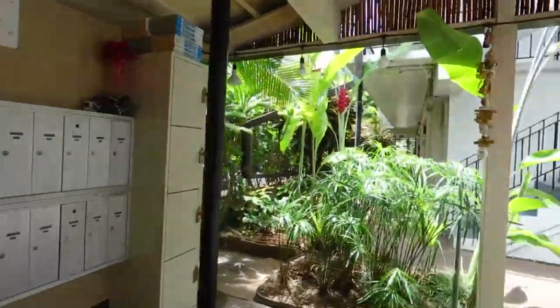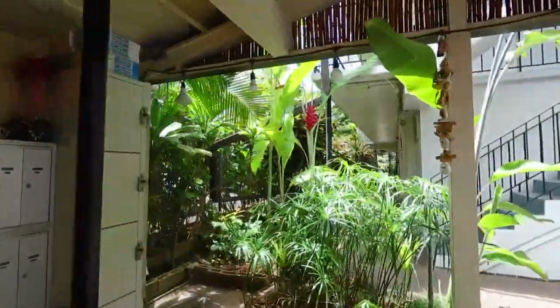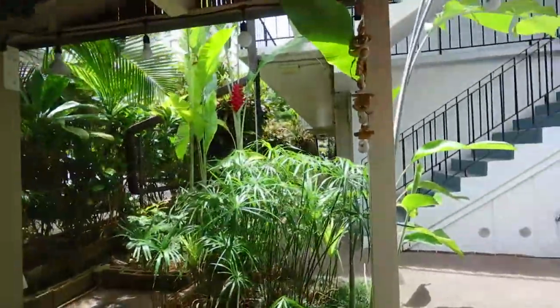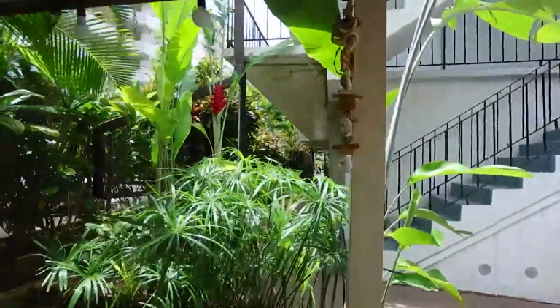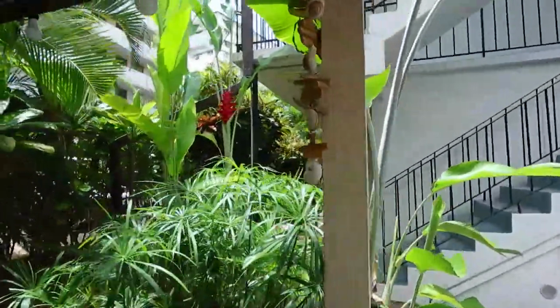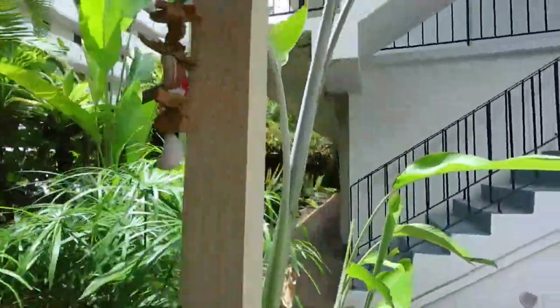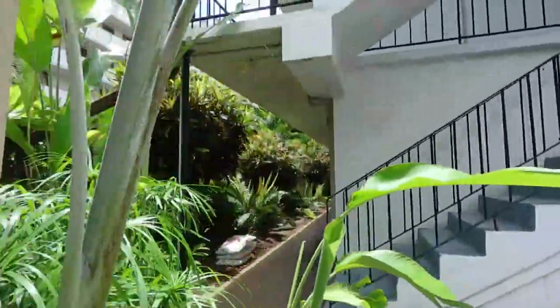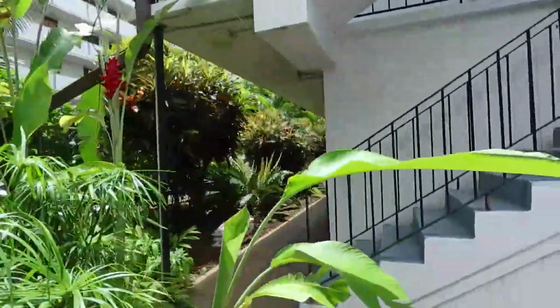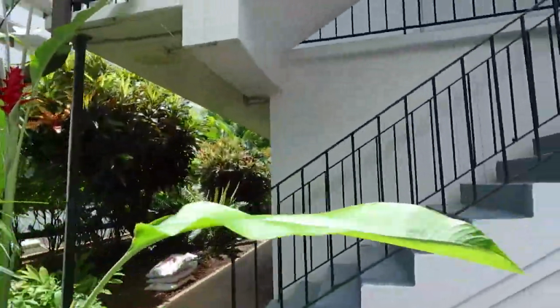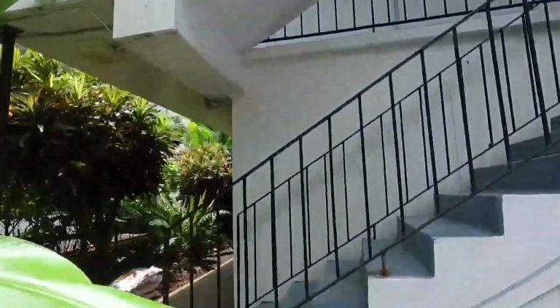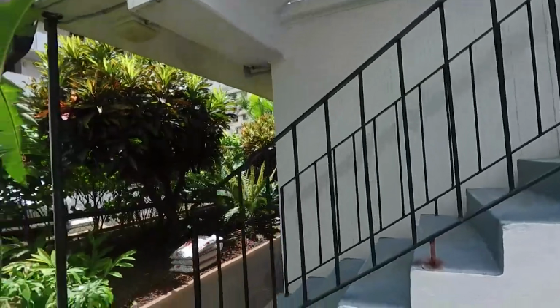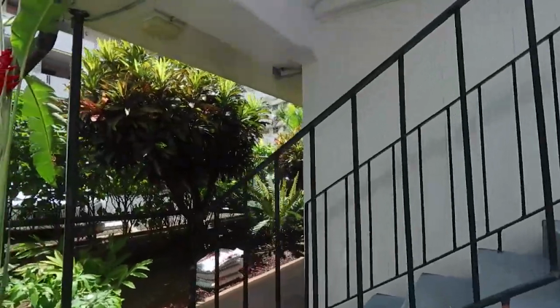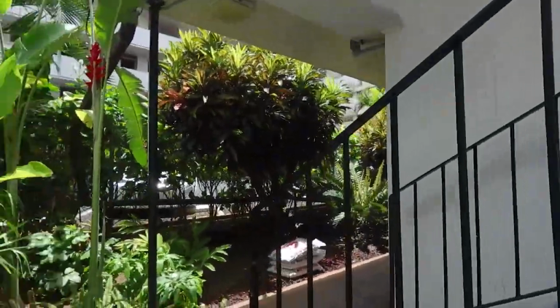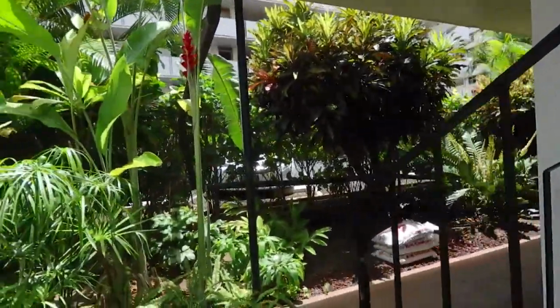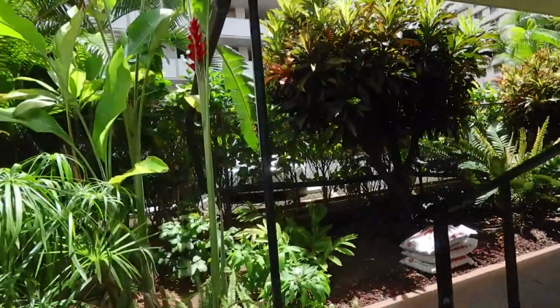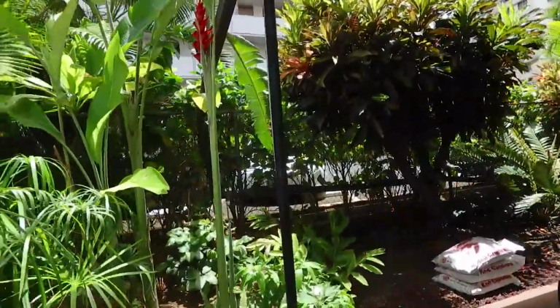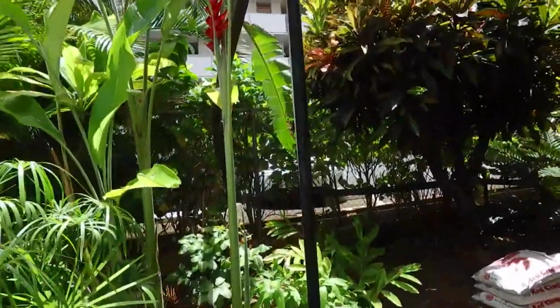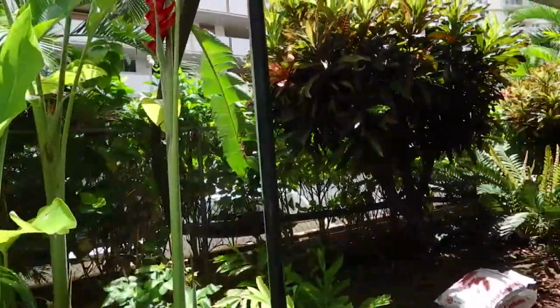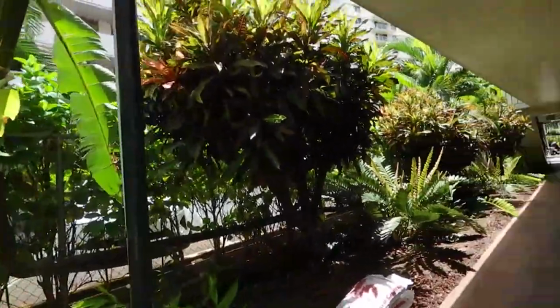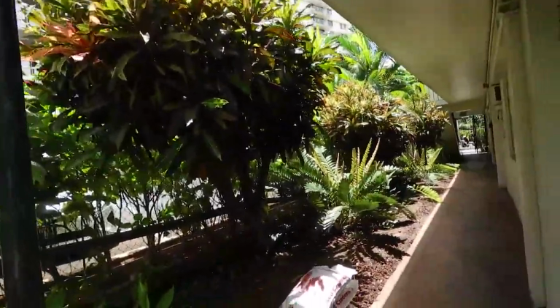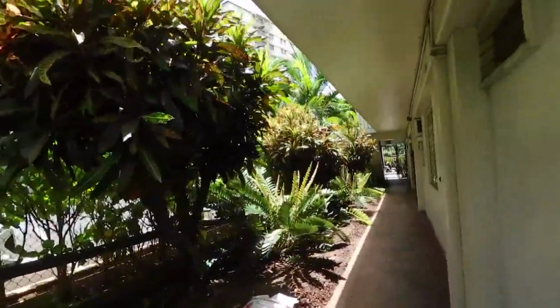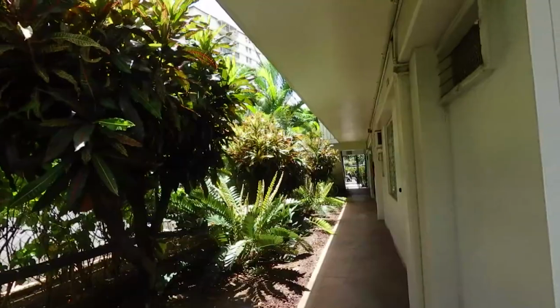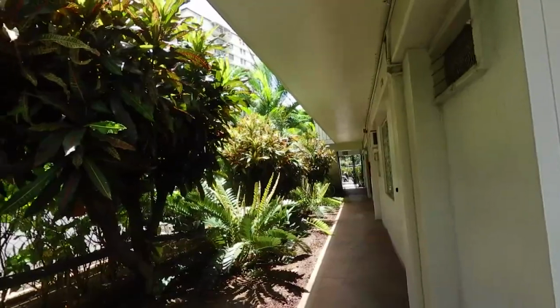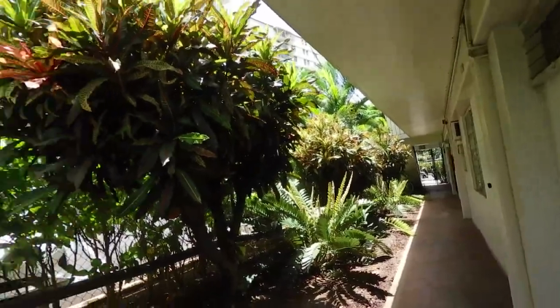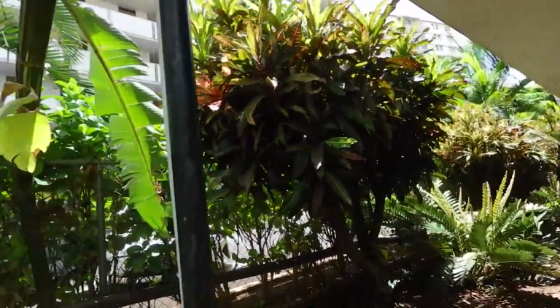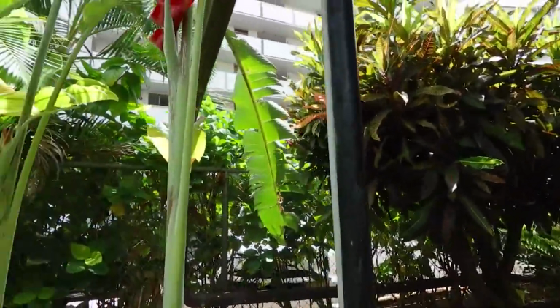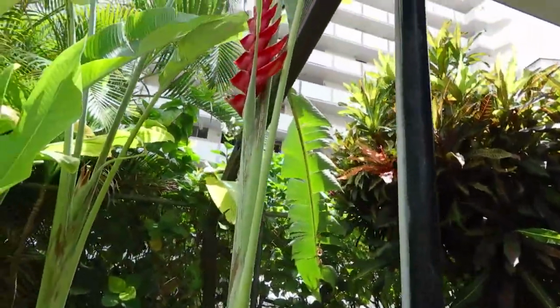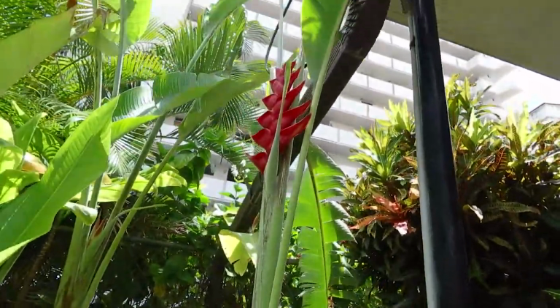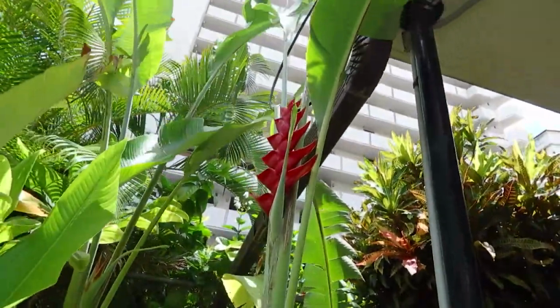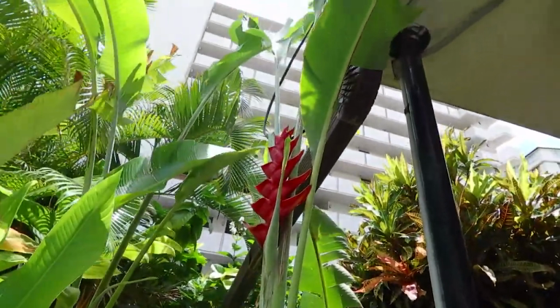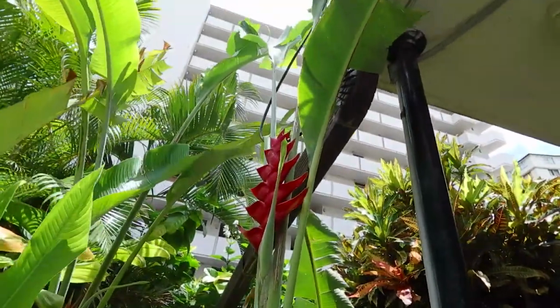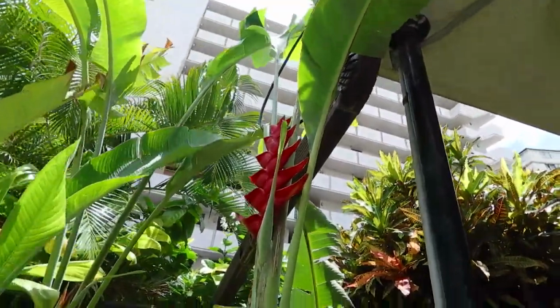And then you can see more of the awesome job that Carleton does with landscaping. I just wanted to show you that plant there.